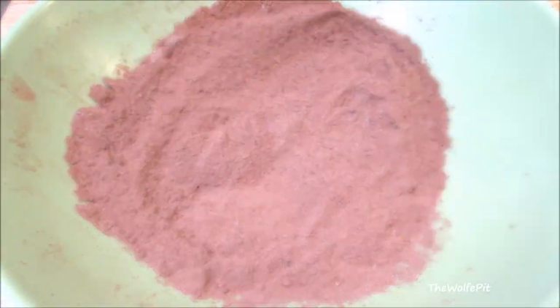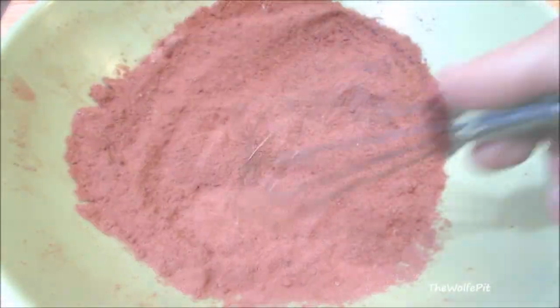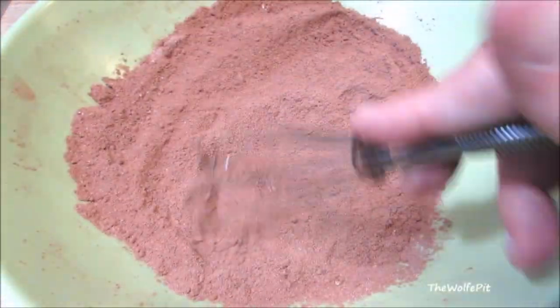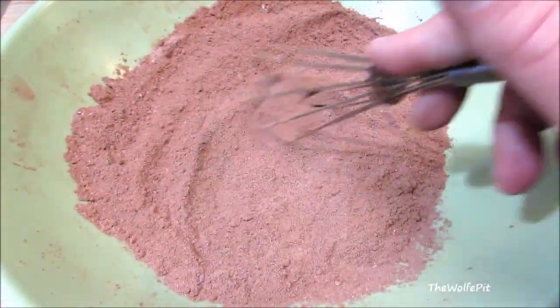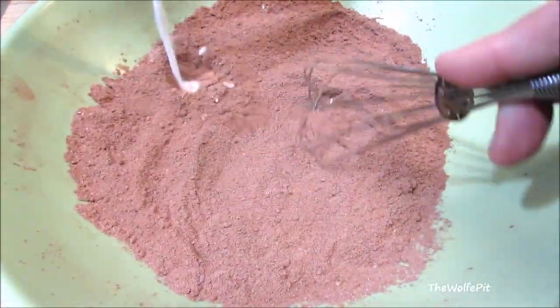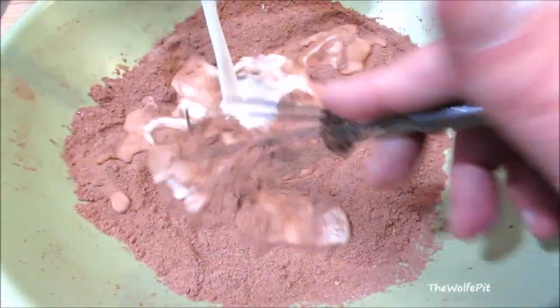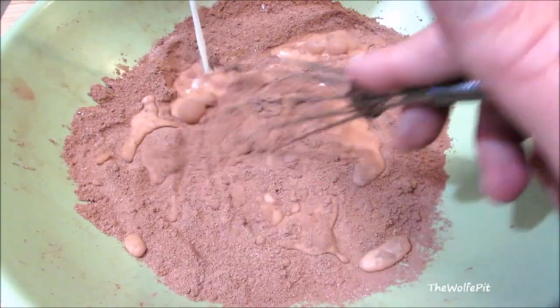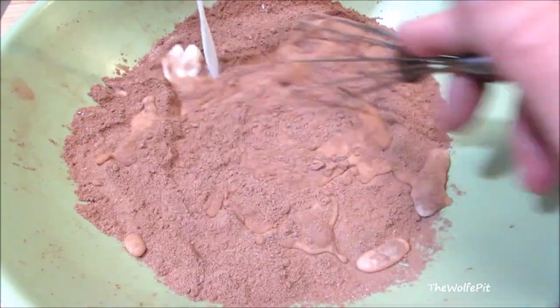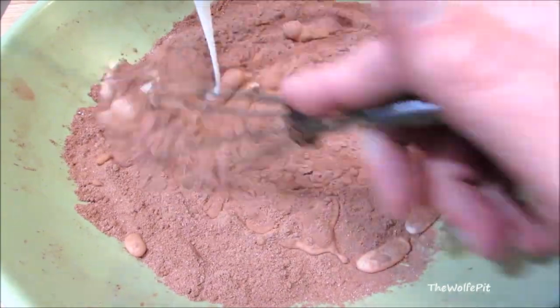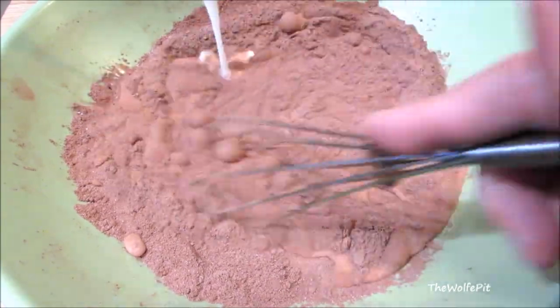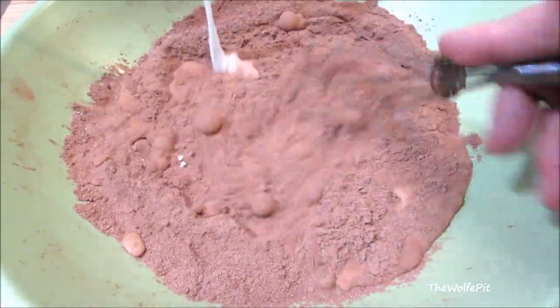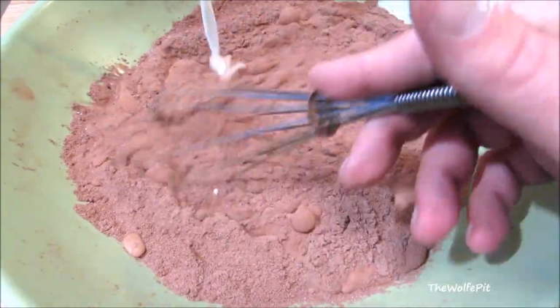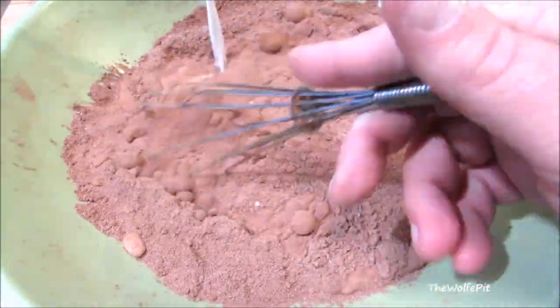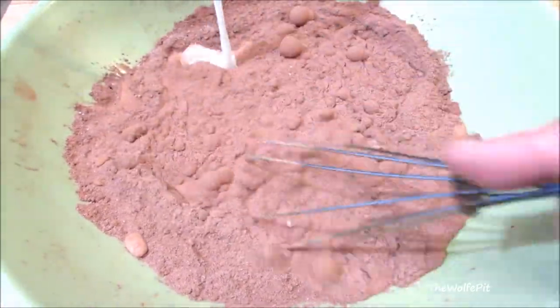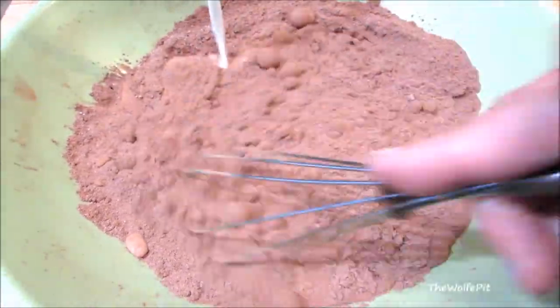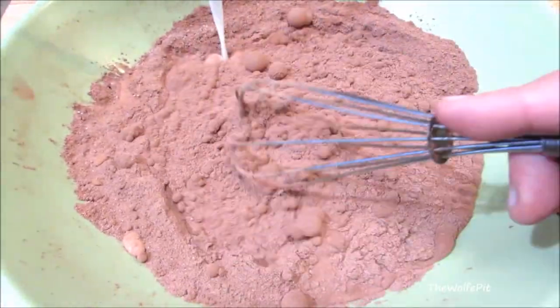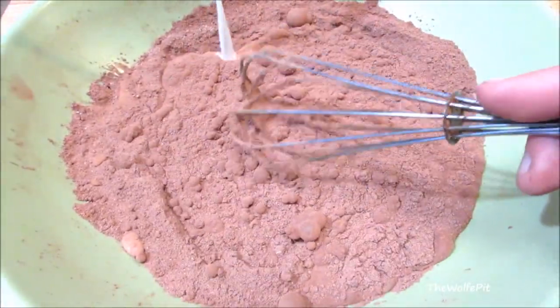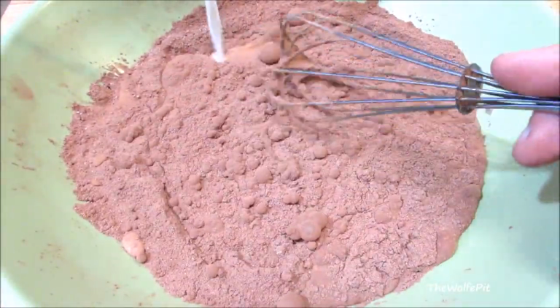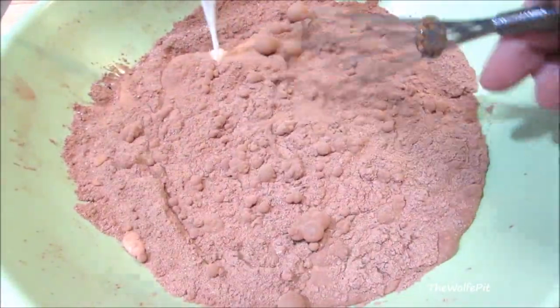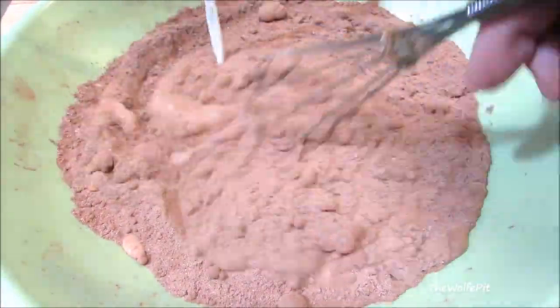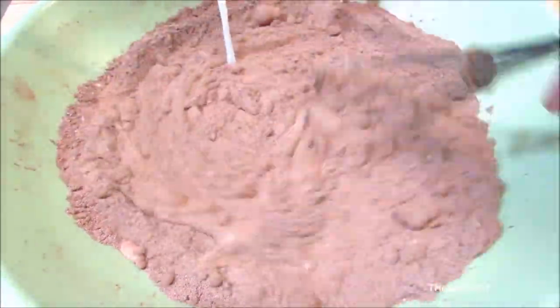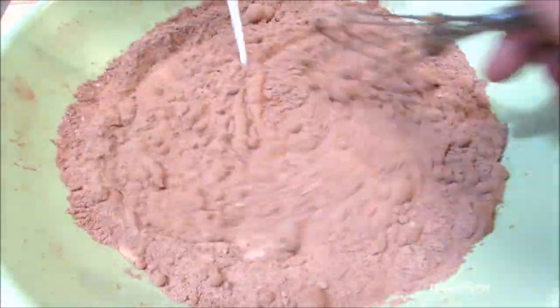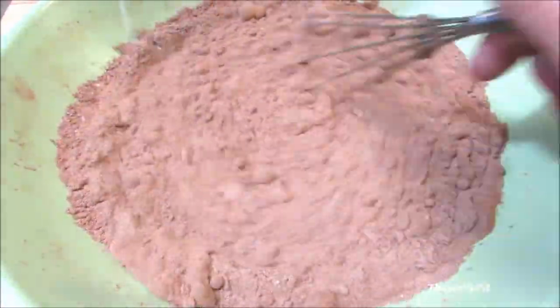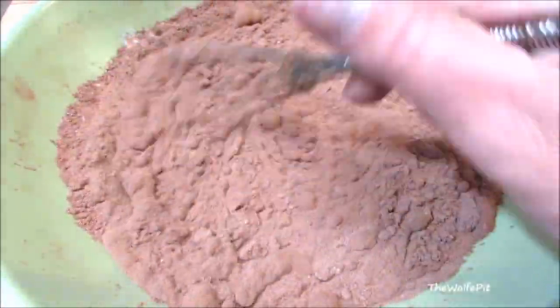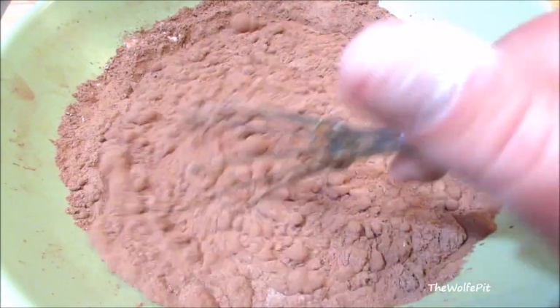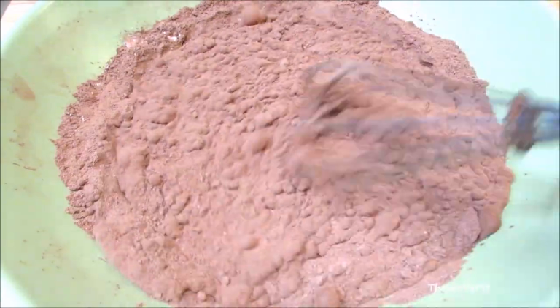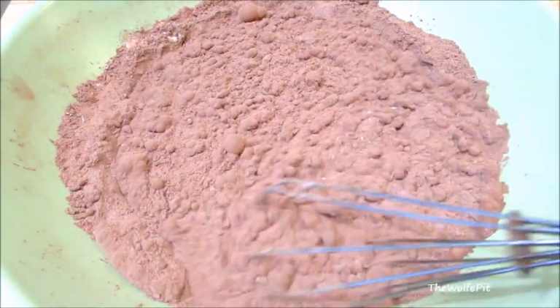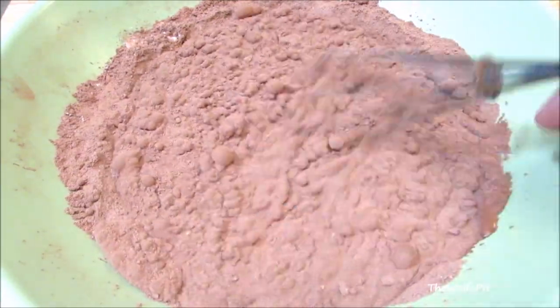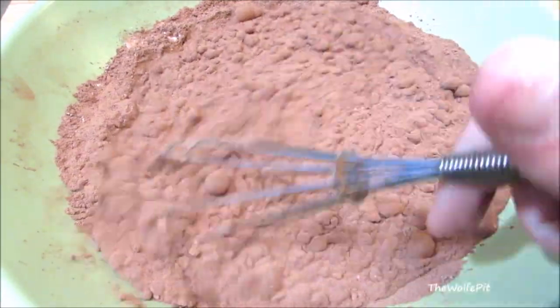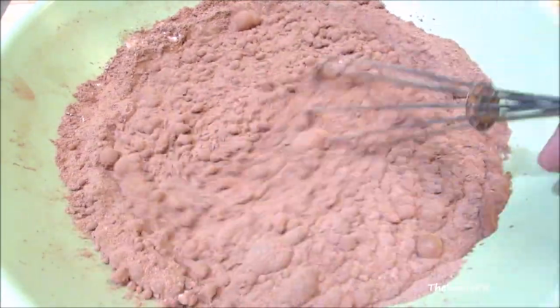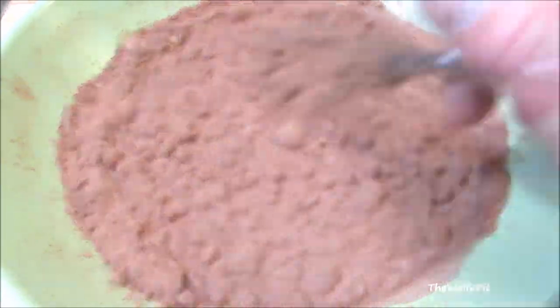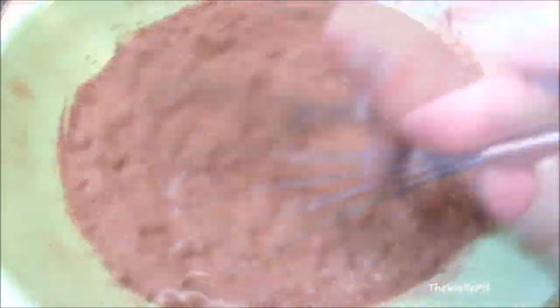Then whisk in whole milk. Continue mixing until it's smooth and it looks like a really rich chocolate milk.